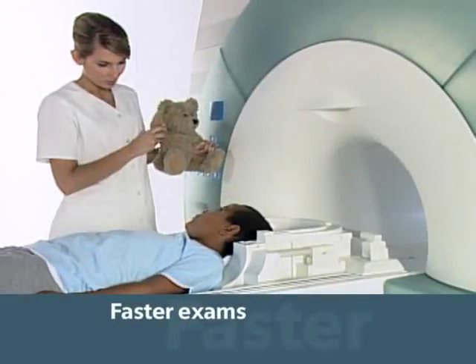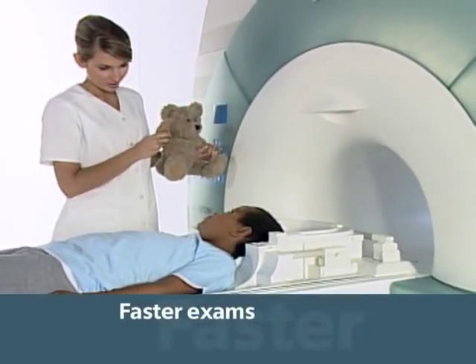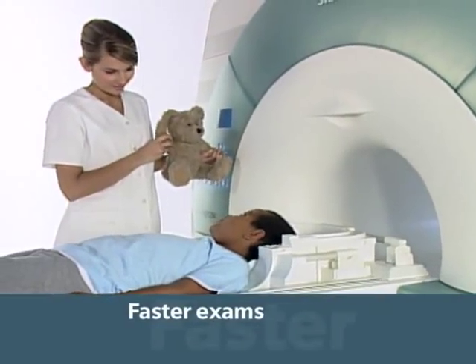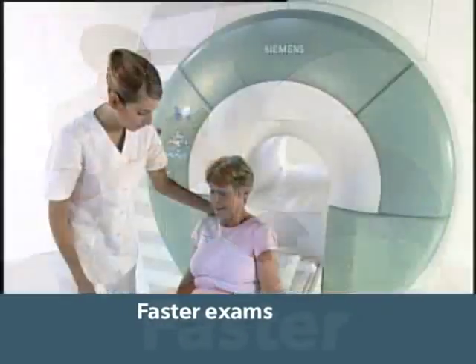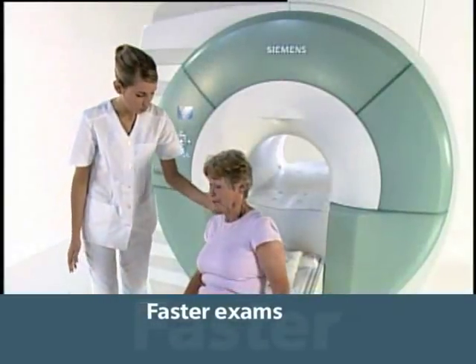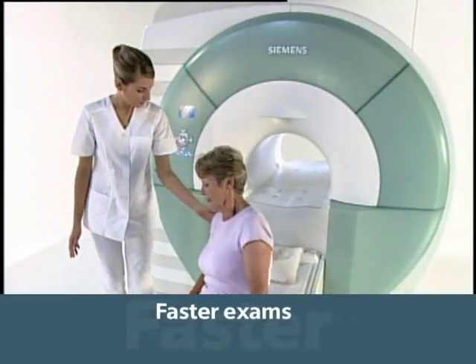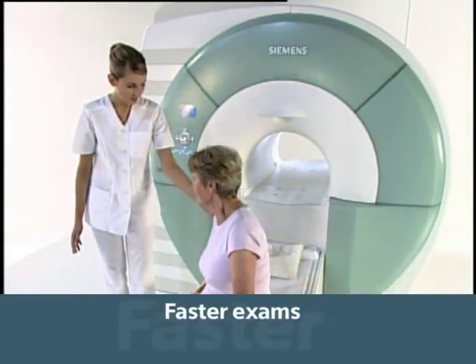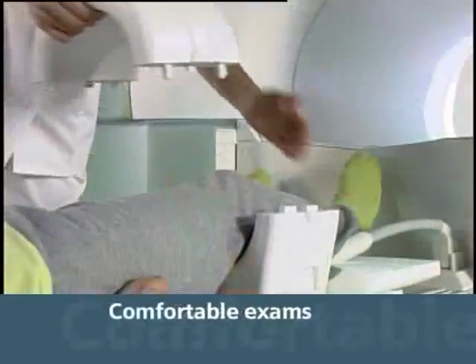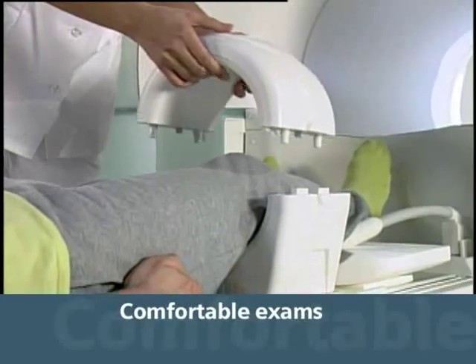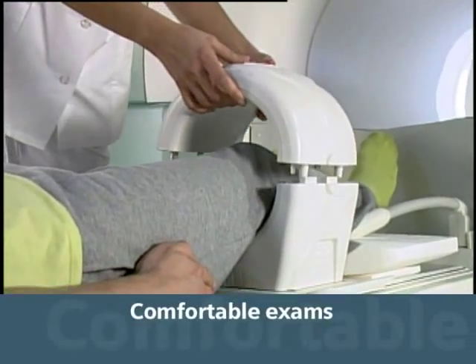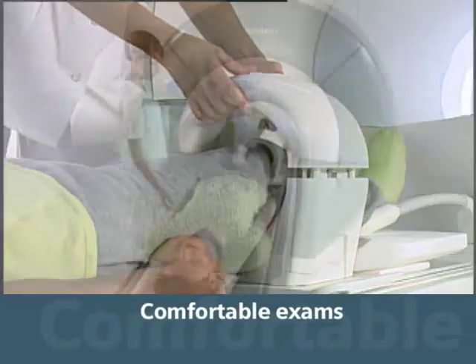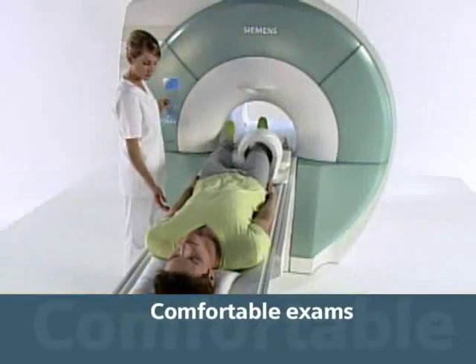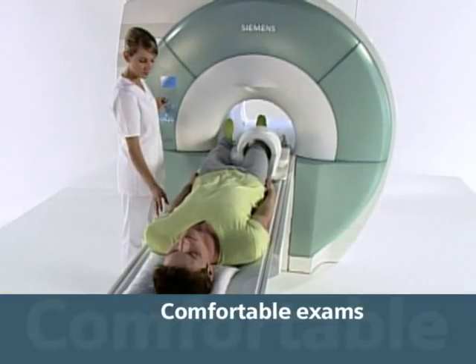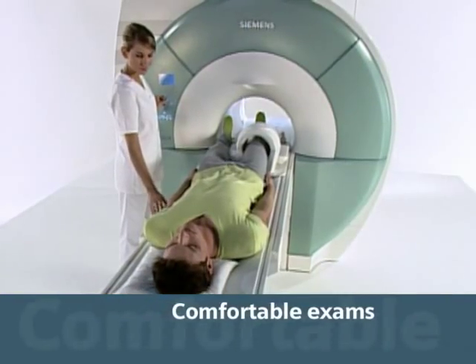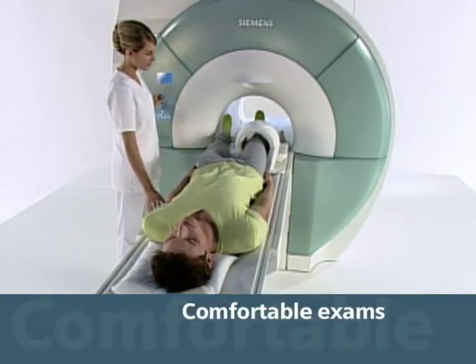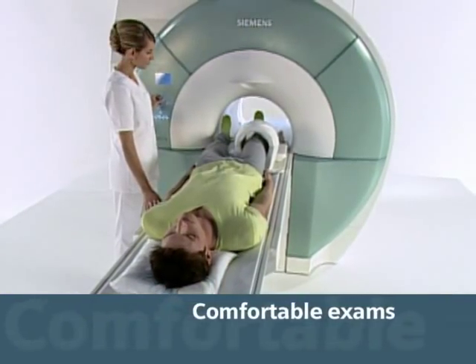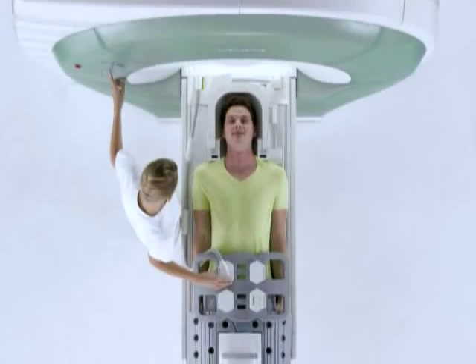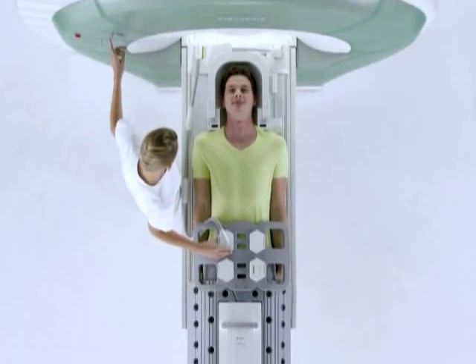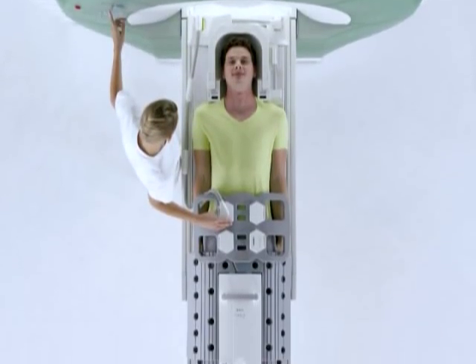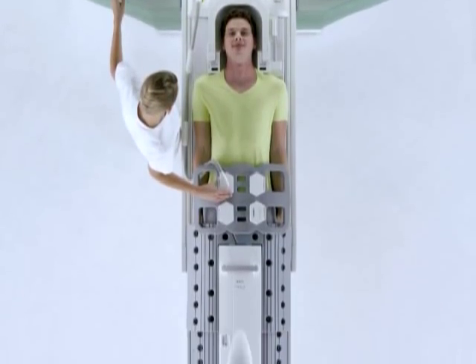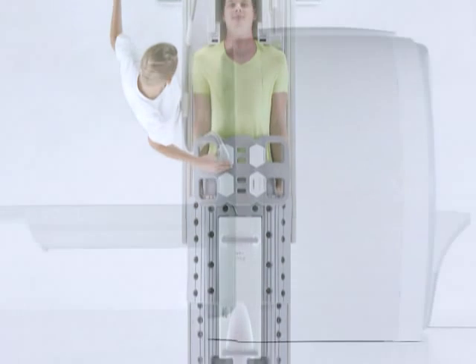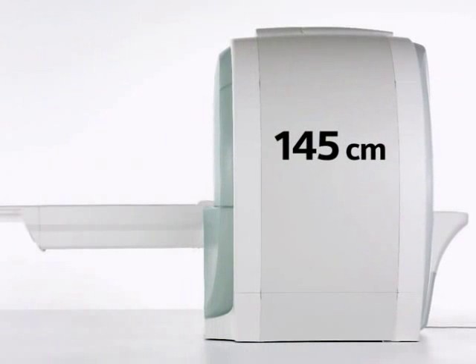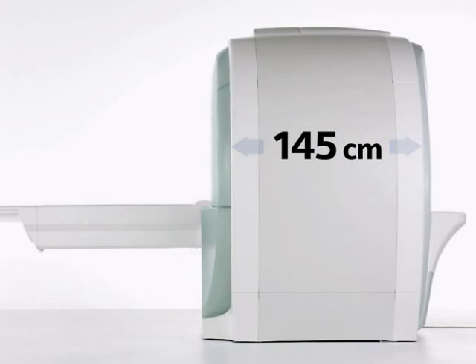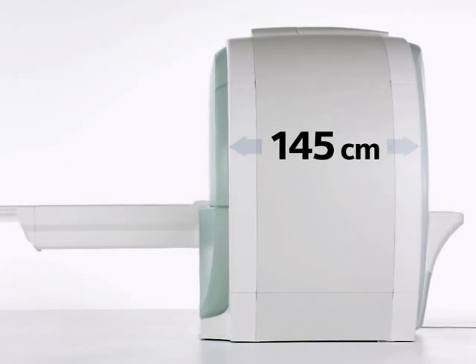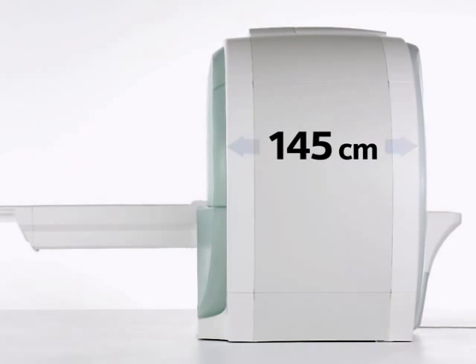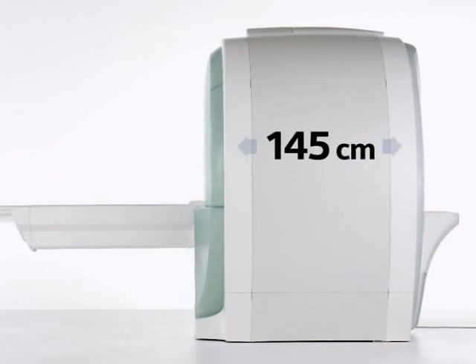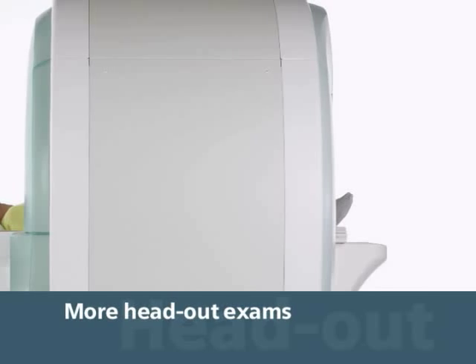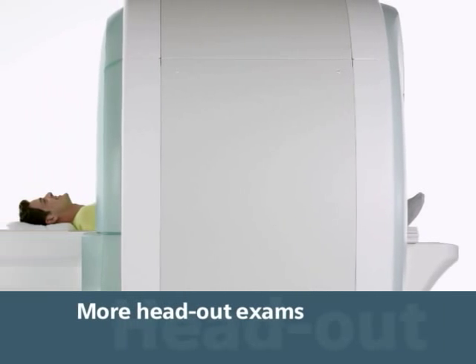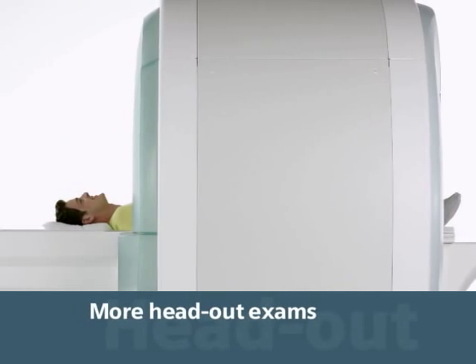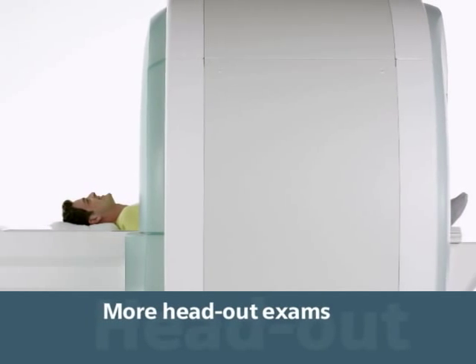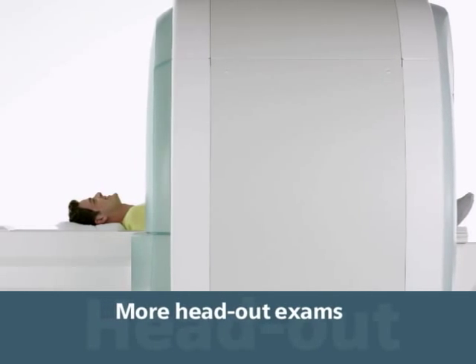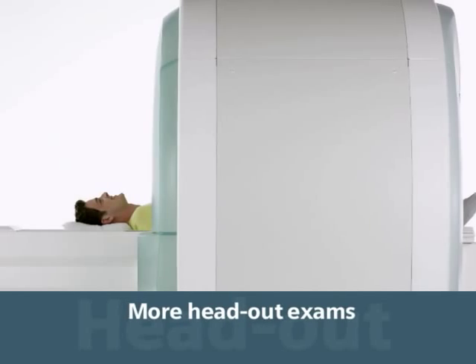Patients appreciate faster exams, powered by TIM, and more comfortable exams, thanks to the ultra-lightweight coils. The ultra-short magnet design also makes more head-out exams possible.